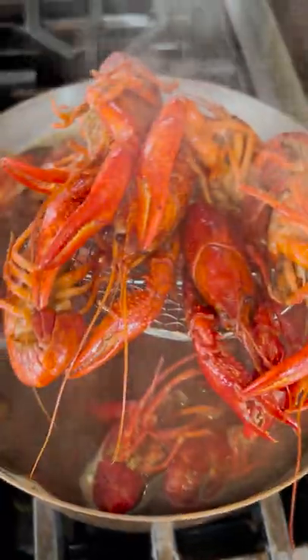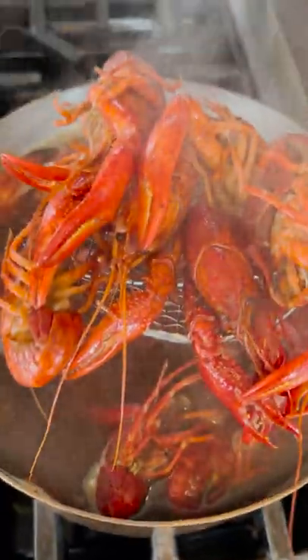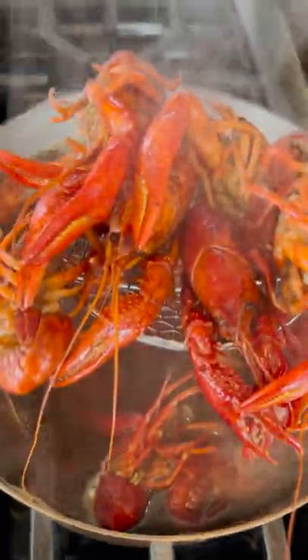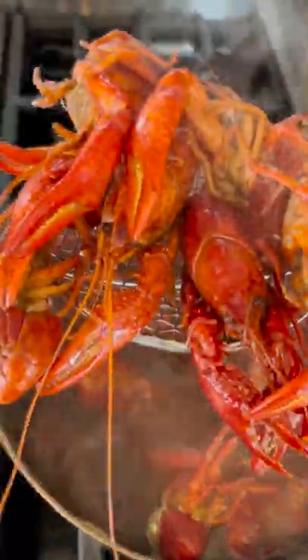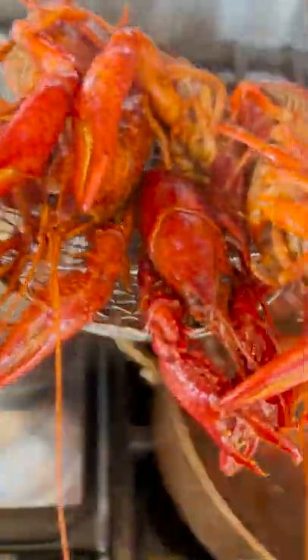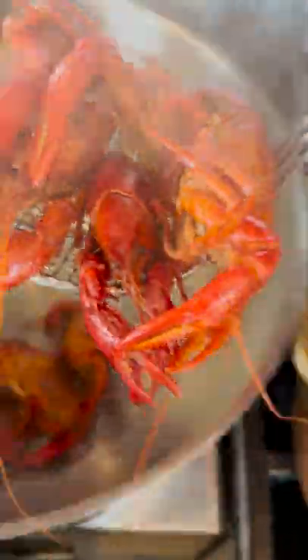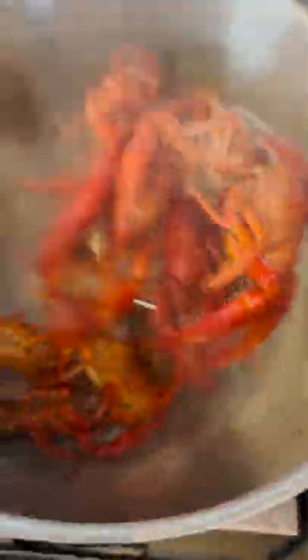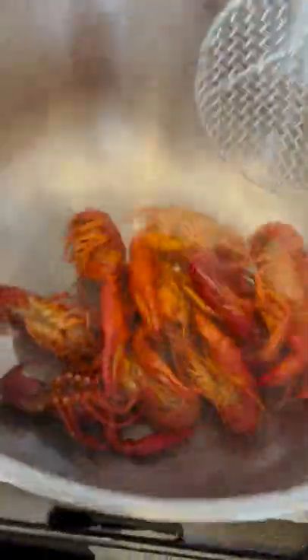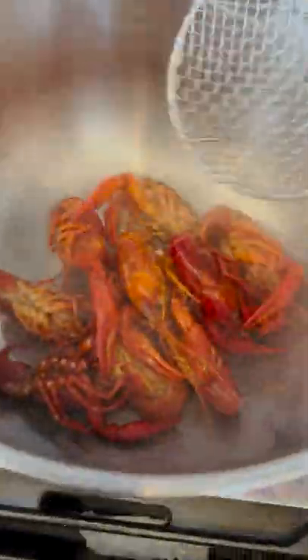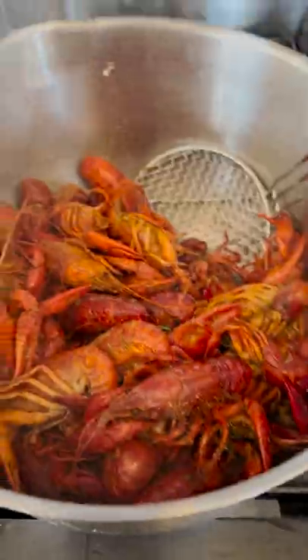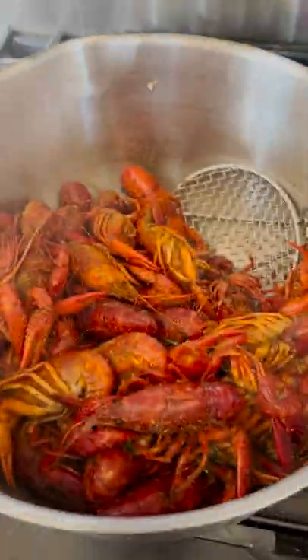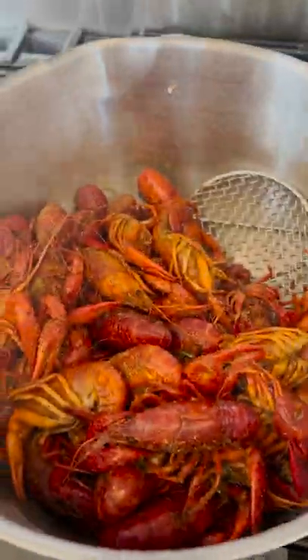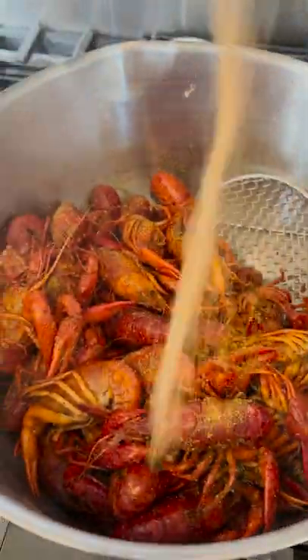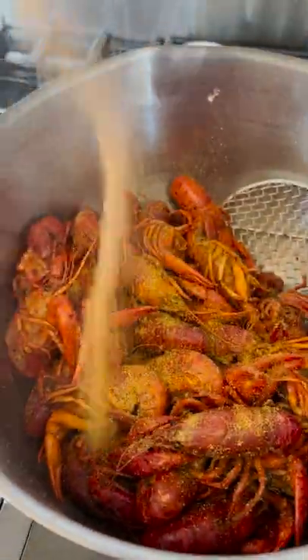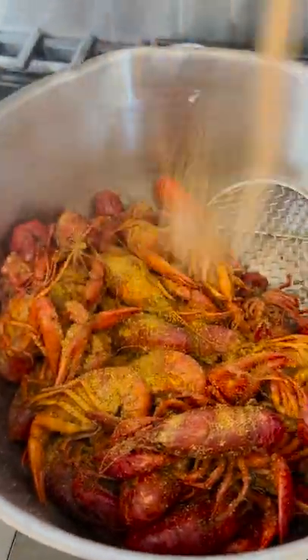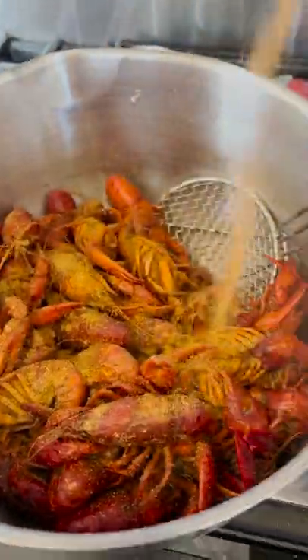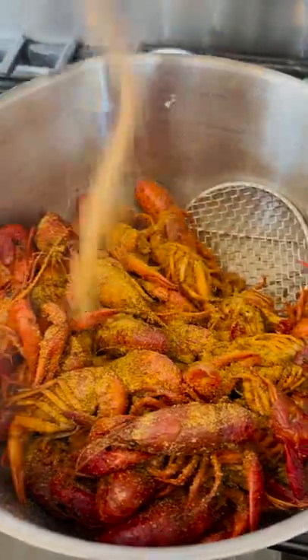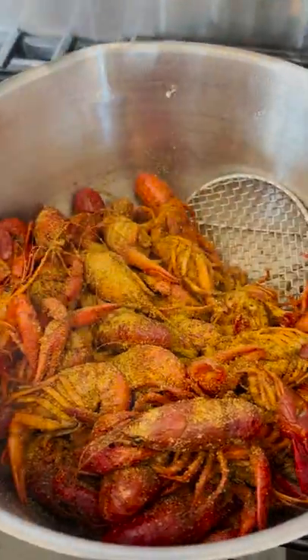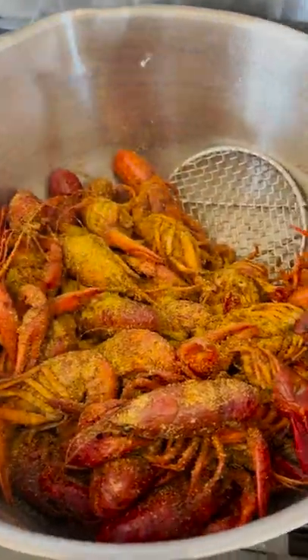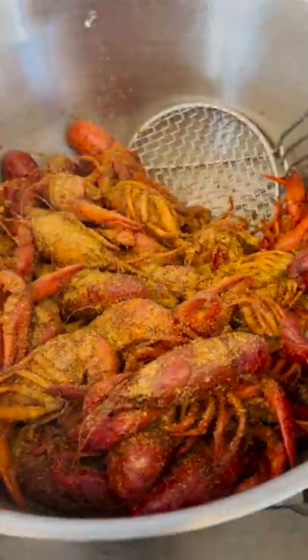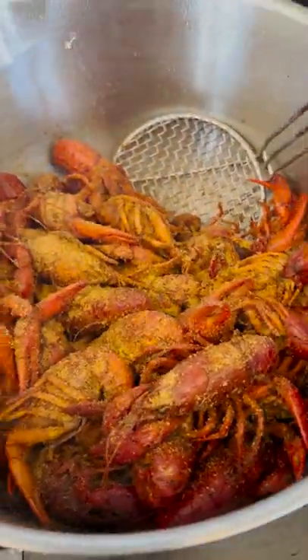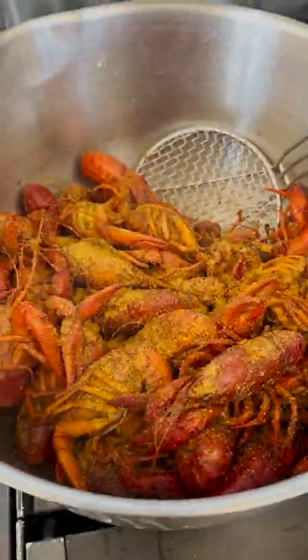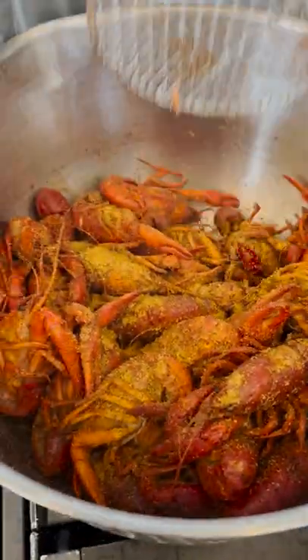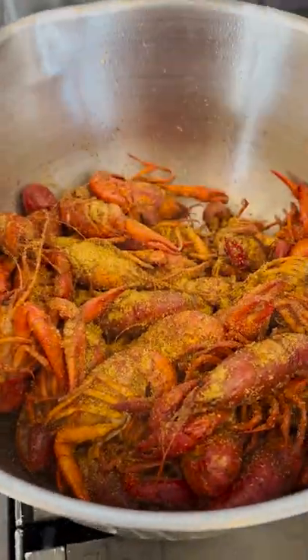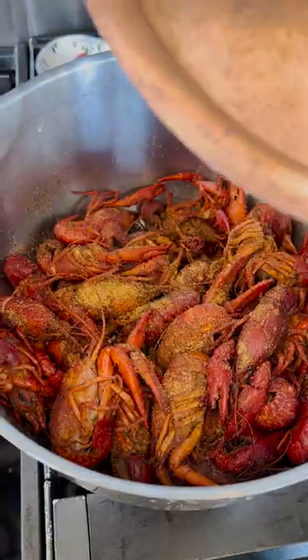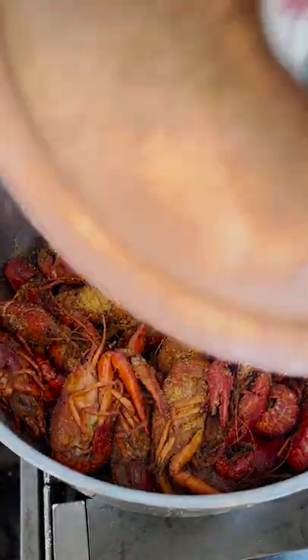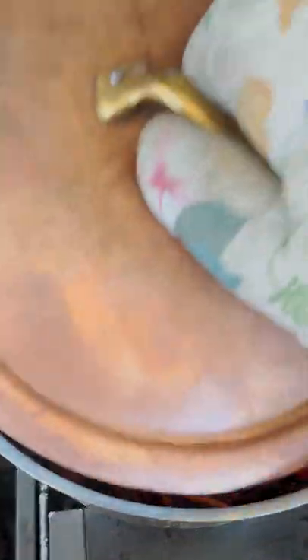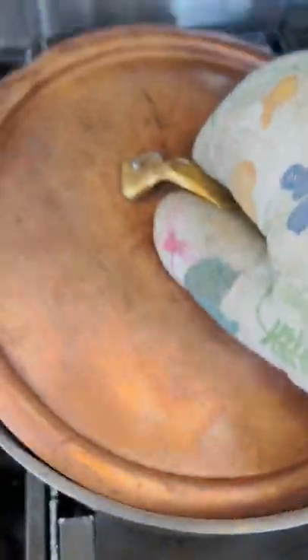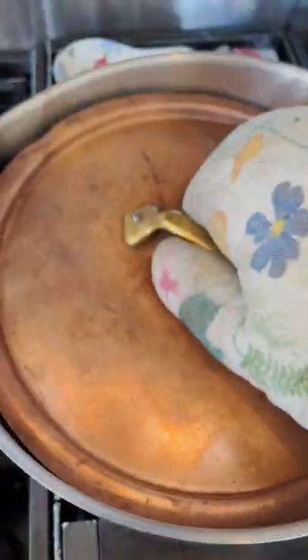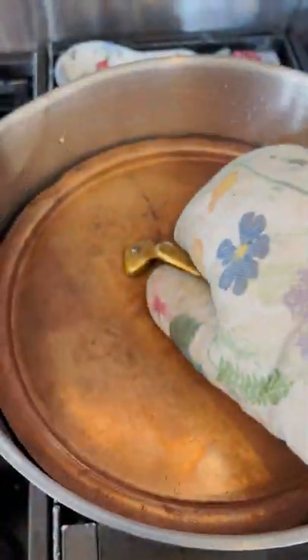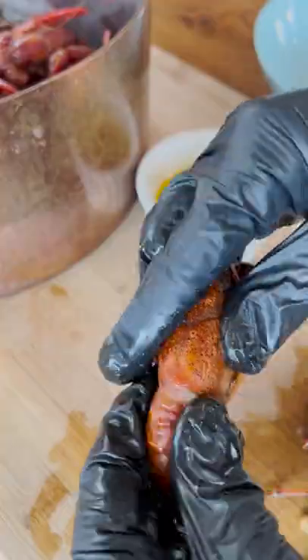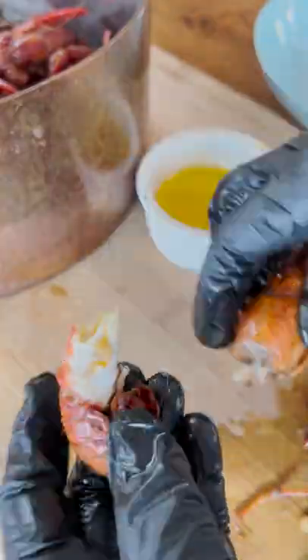Remove it from the liquid and cover it with the remaining seasoning. Put a lid on top and let it rest for five minutes.